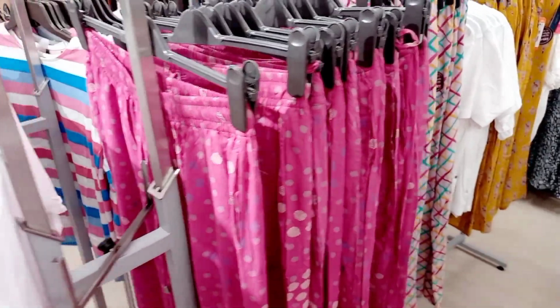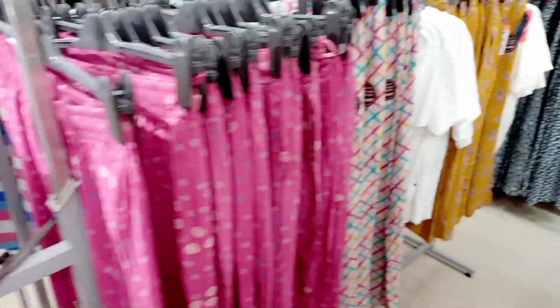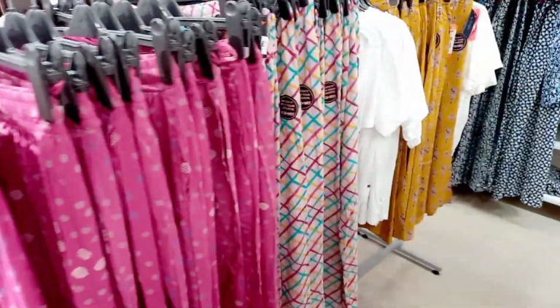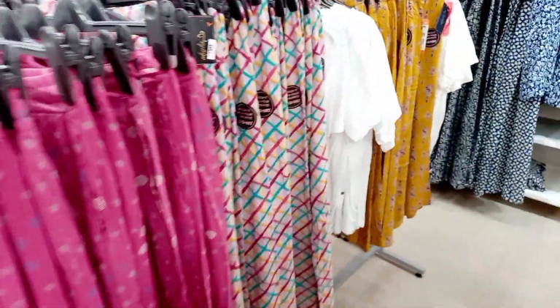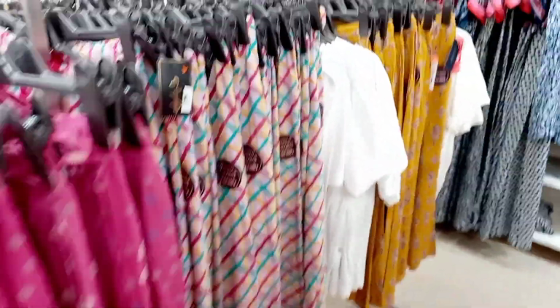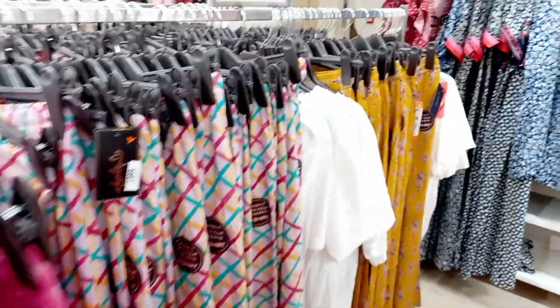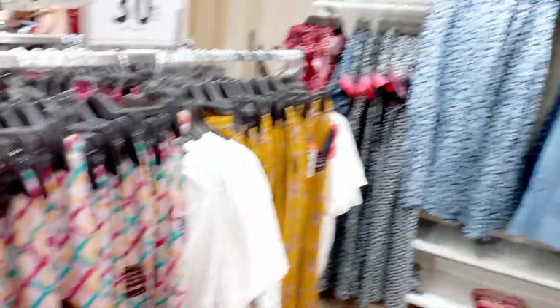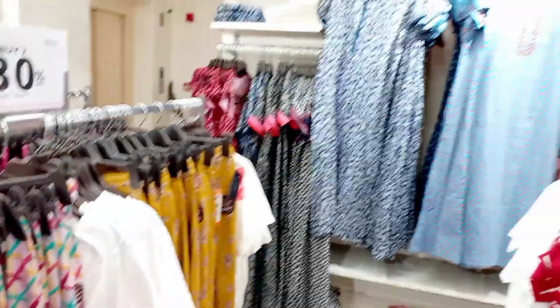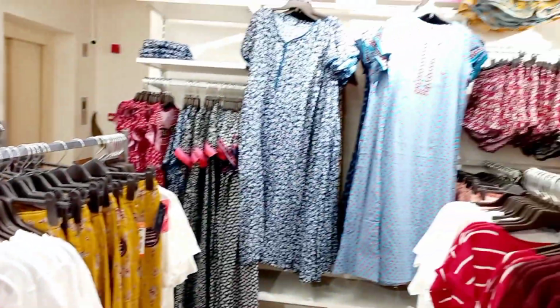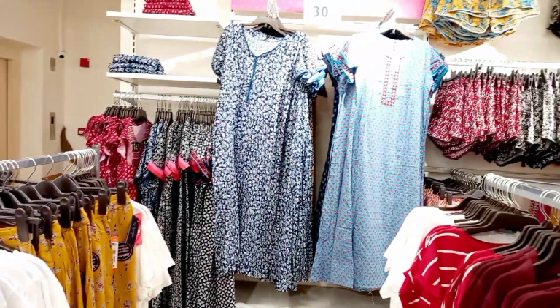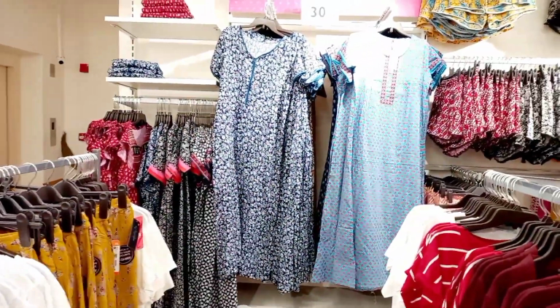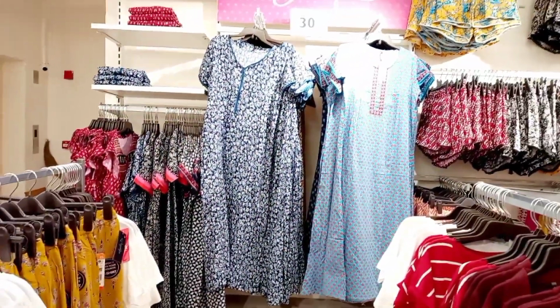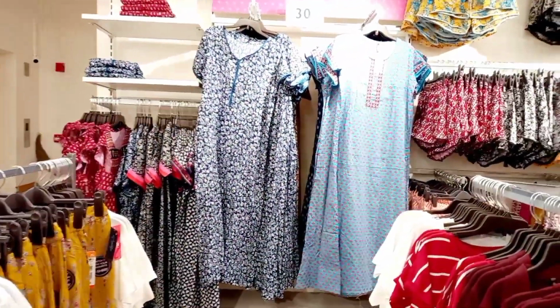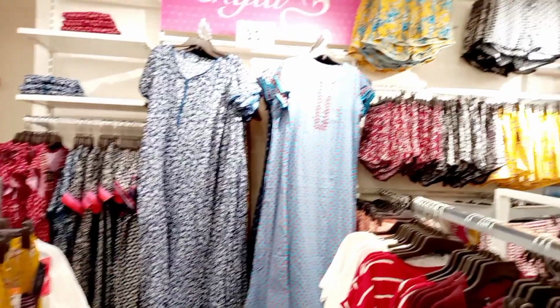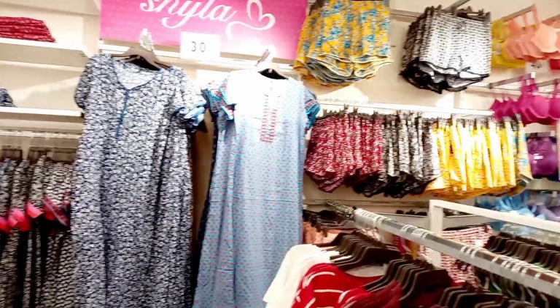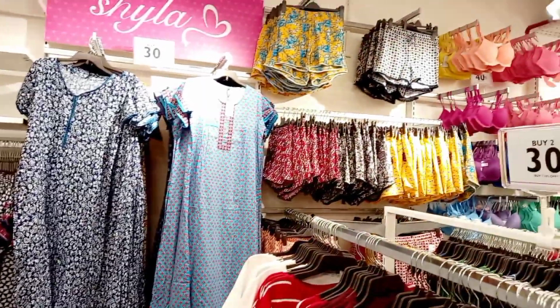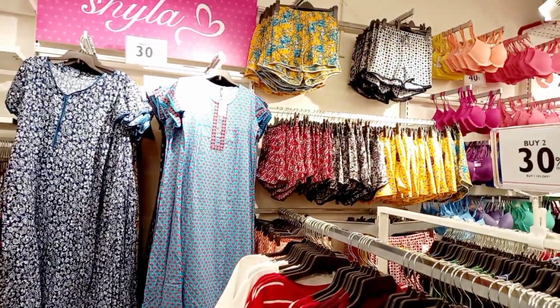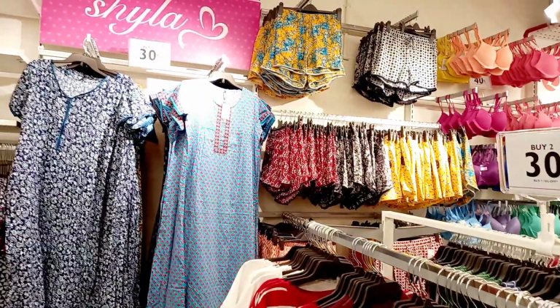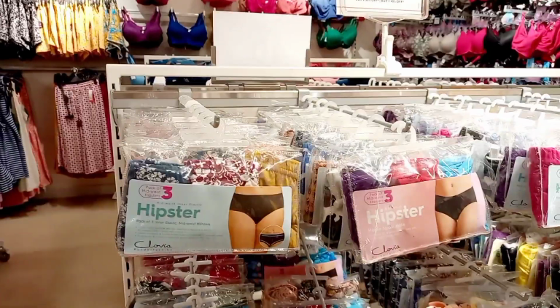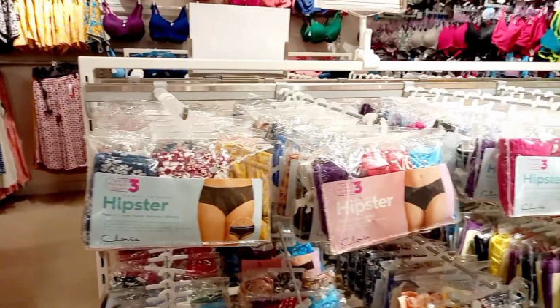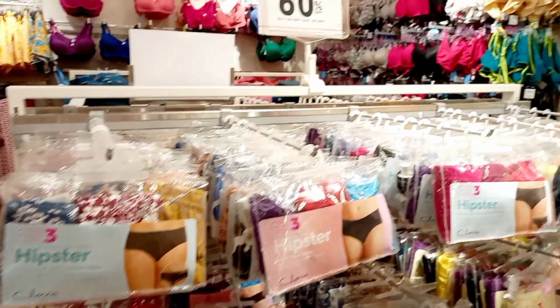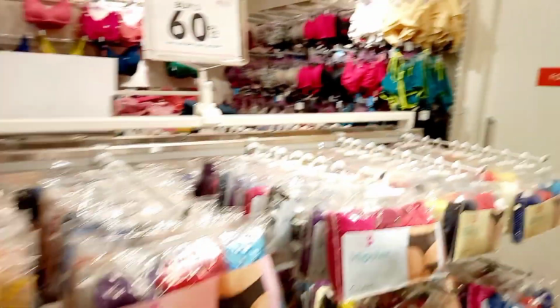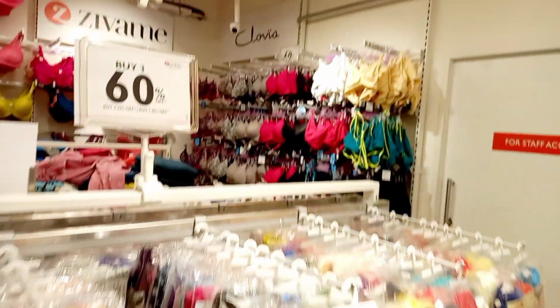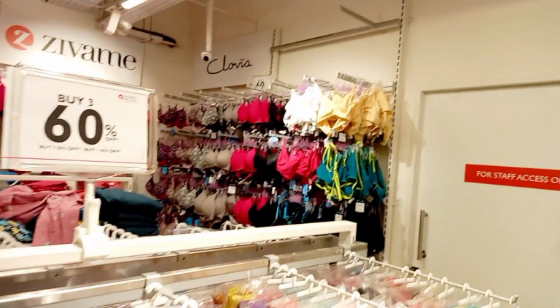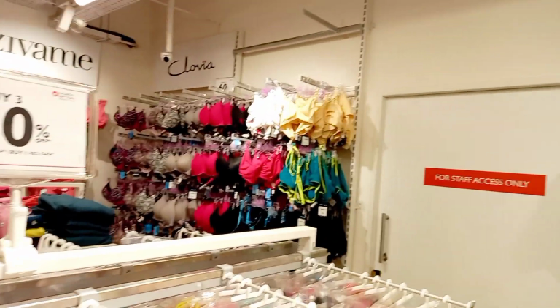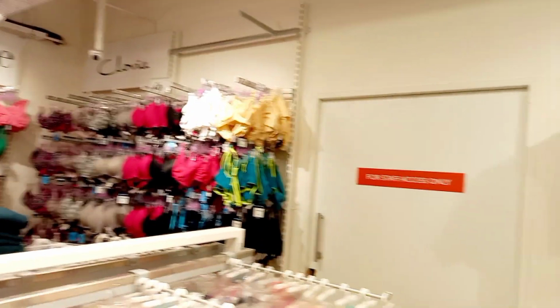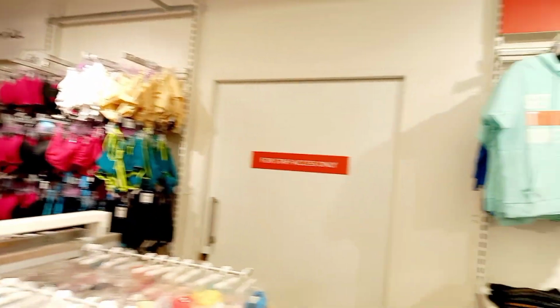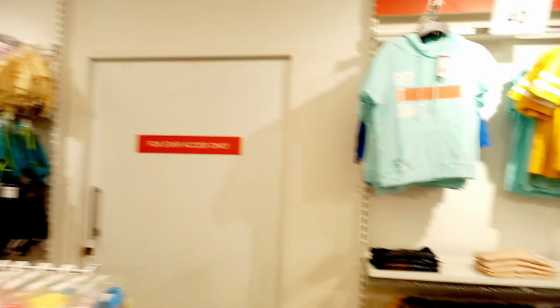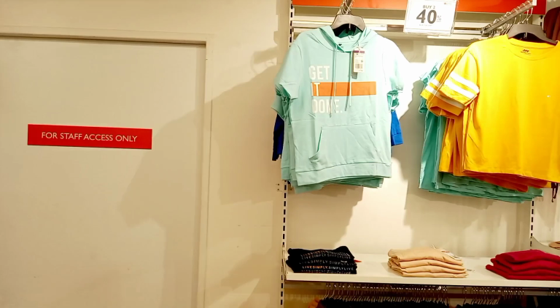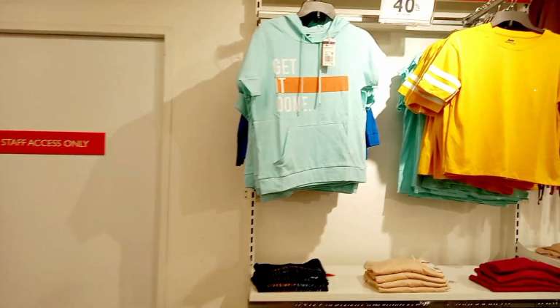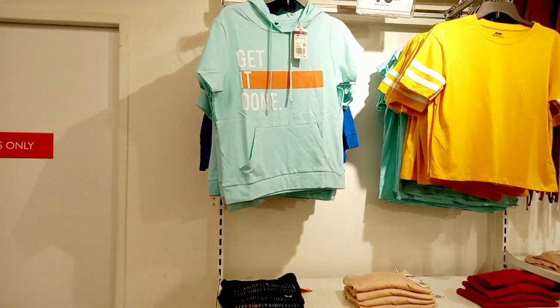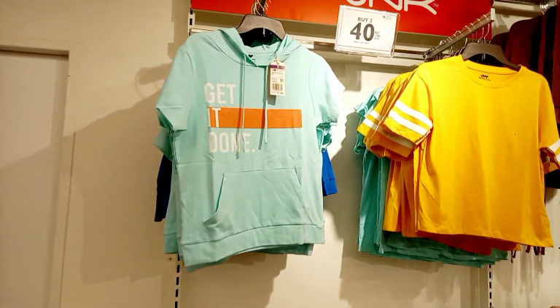Again, girls' night suits and night passes are available. Items and inners are available. Trial rooms are available — you can try them.